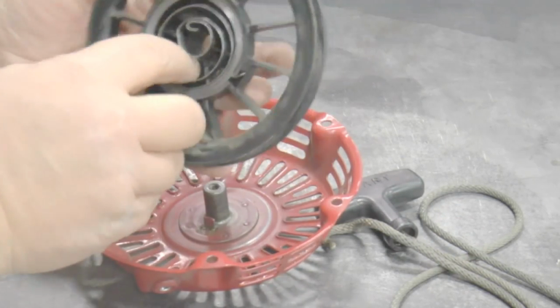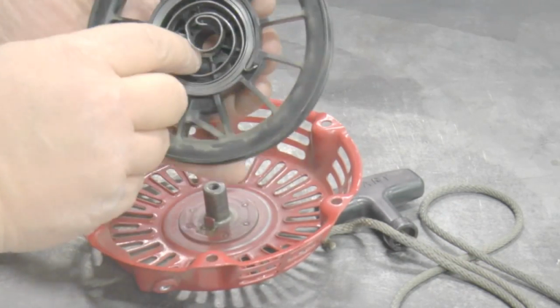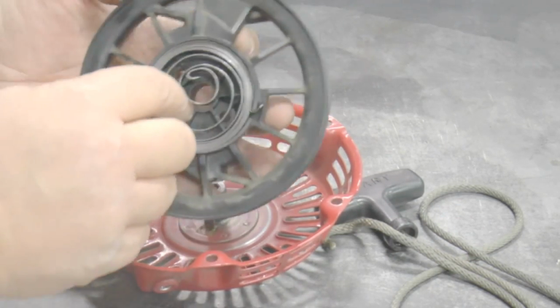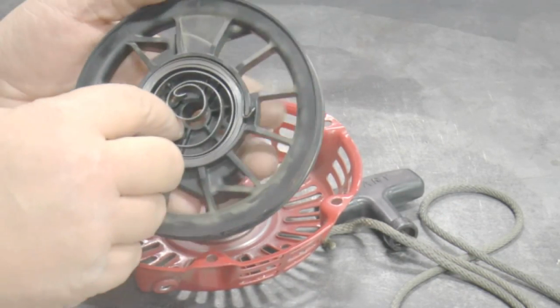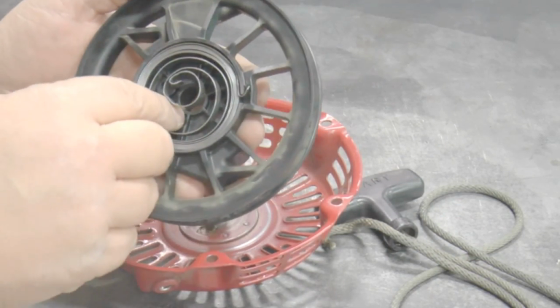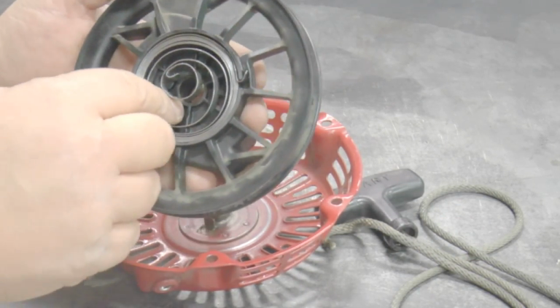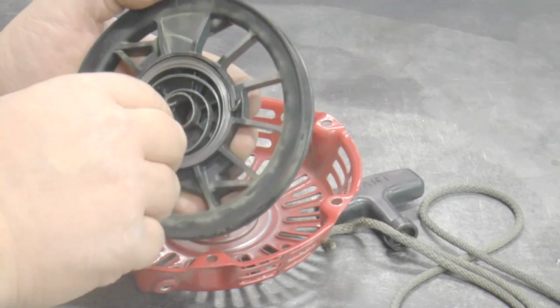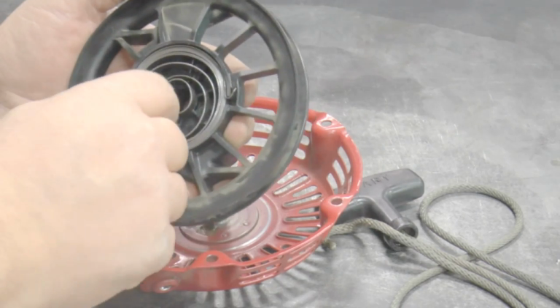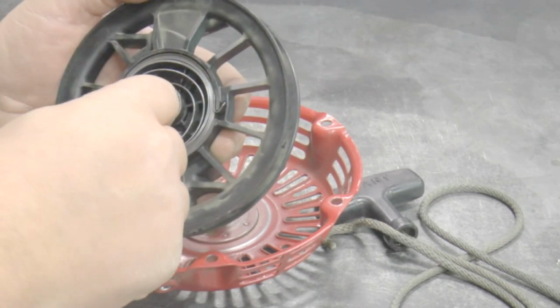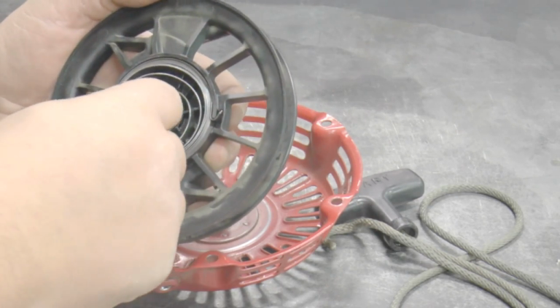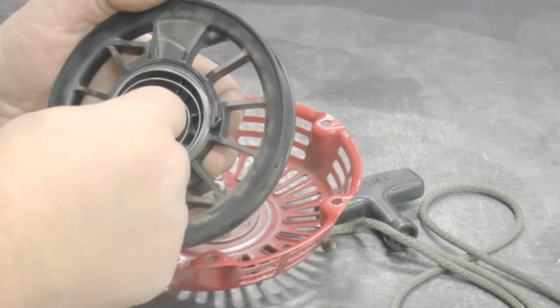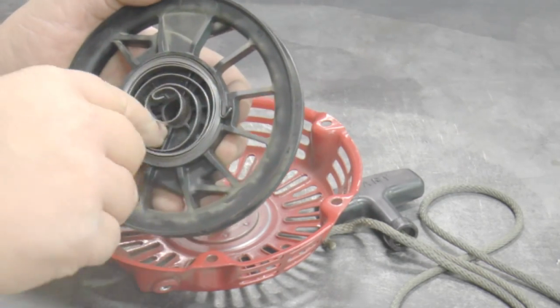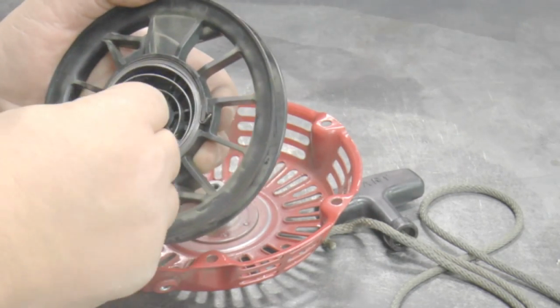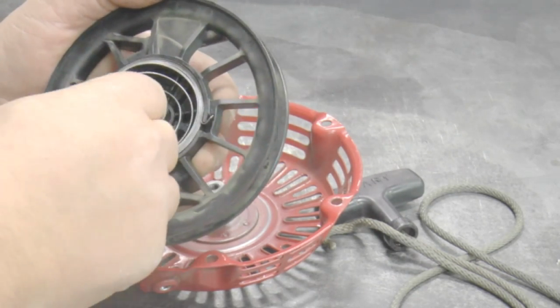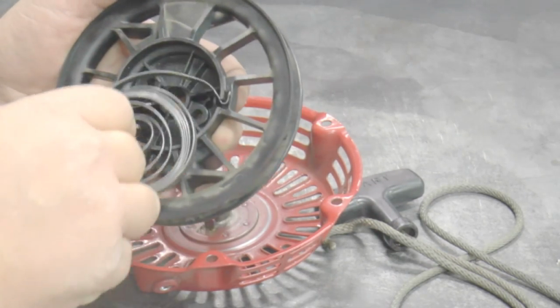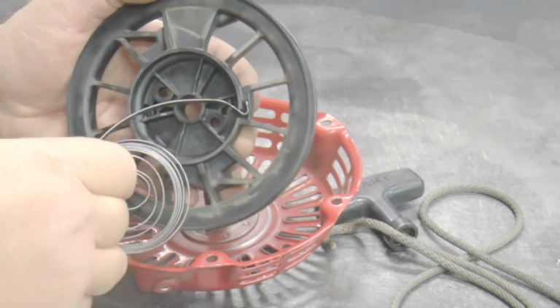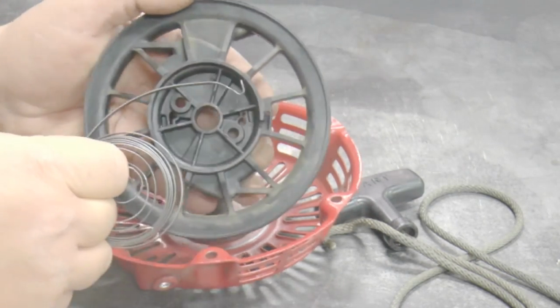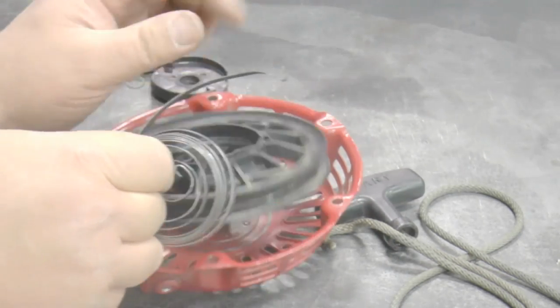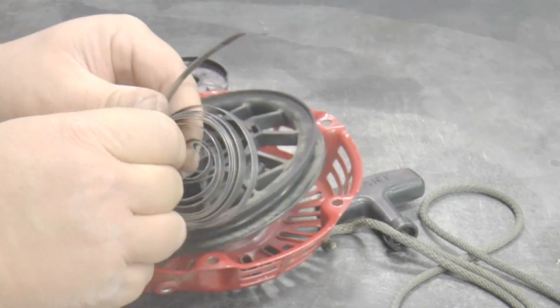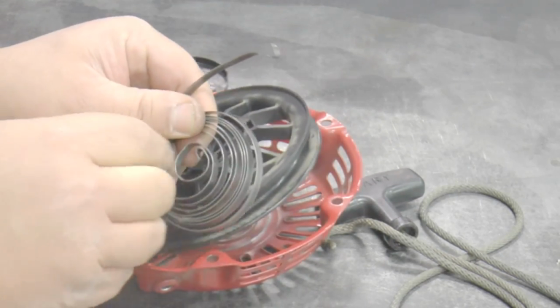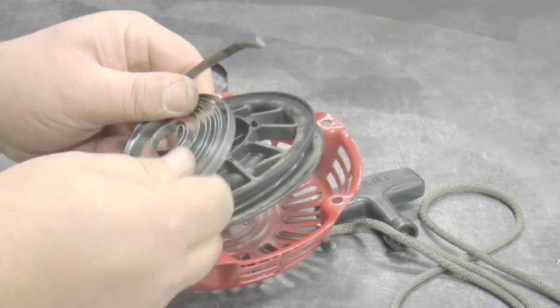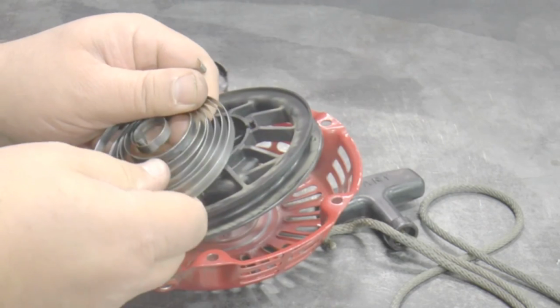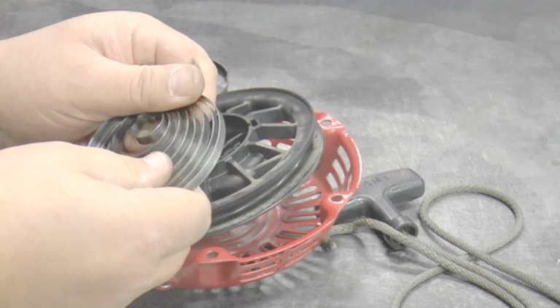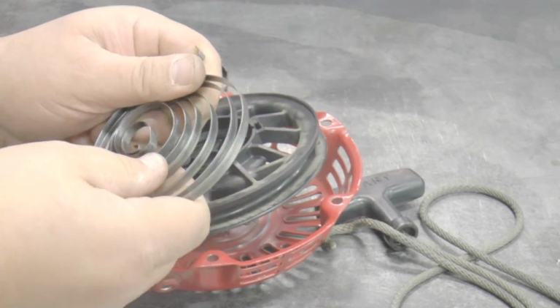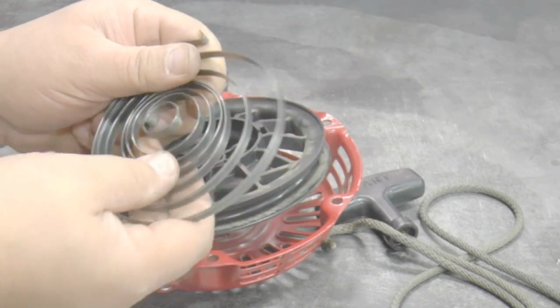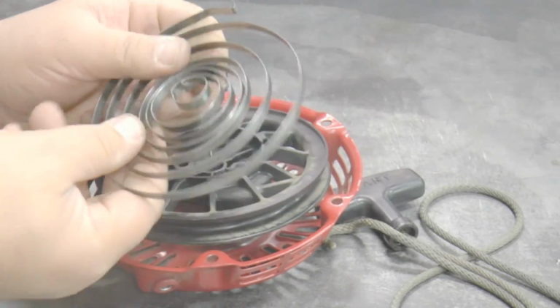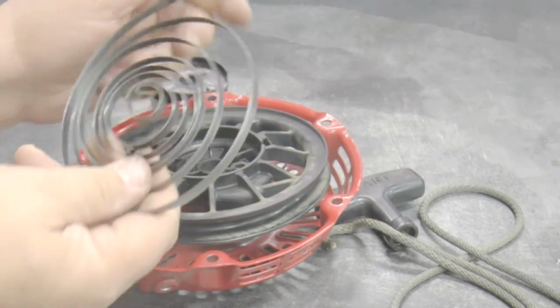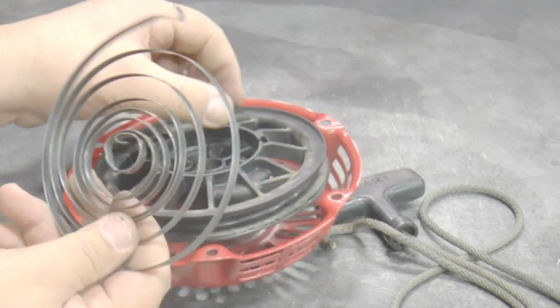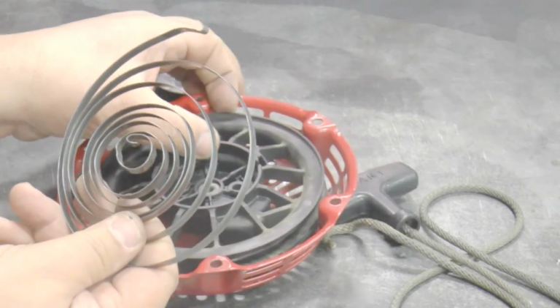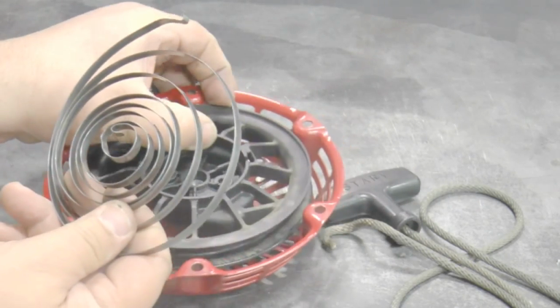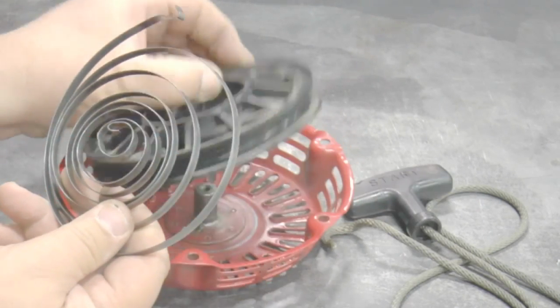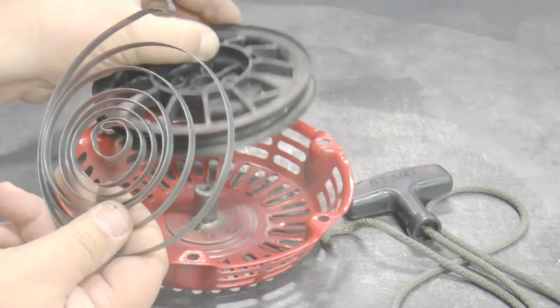Carefully remove the starter spring from the recoil reel. Inspect the starter spring for broken ends. Replace if needed.